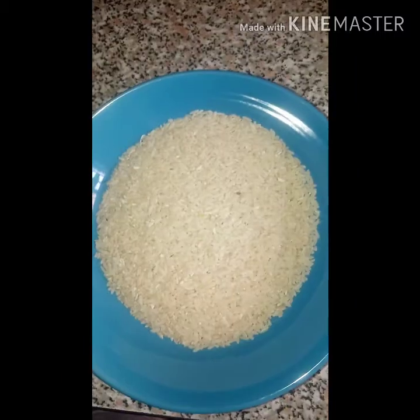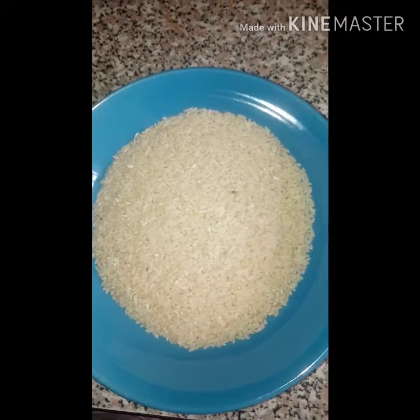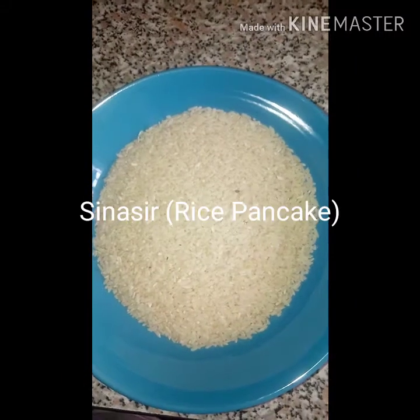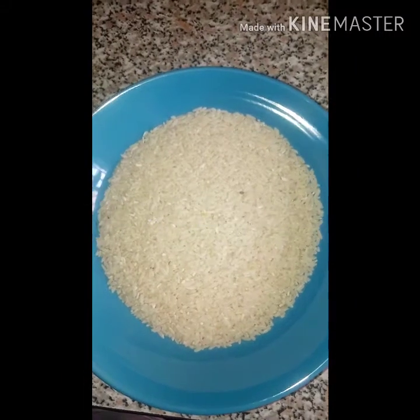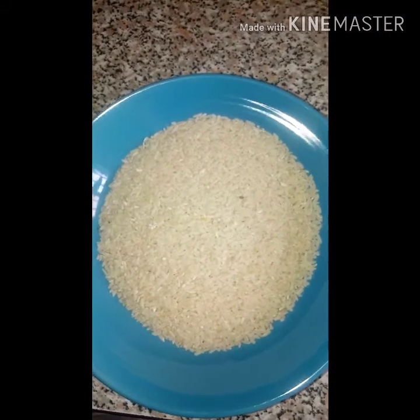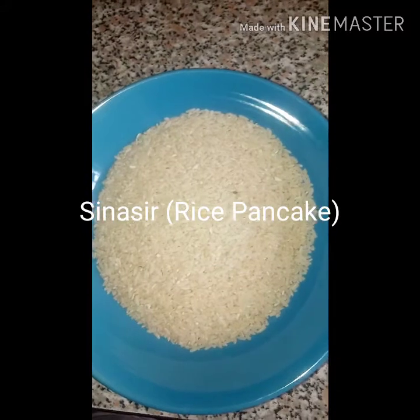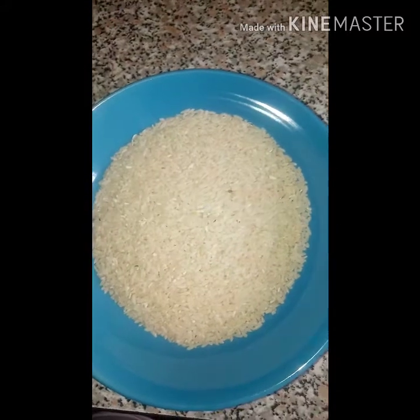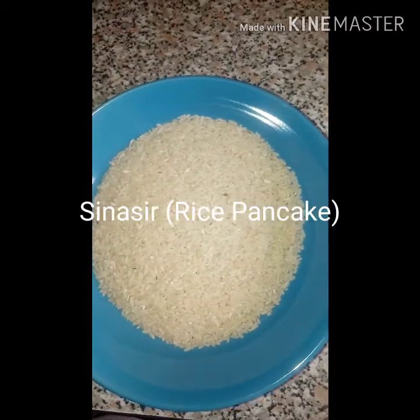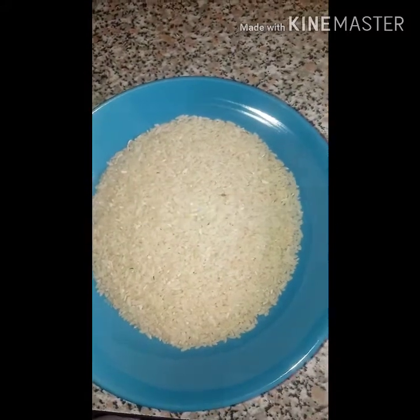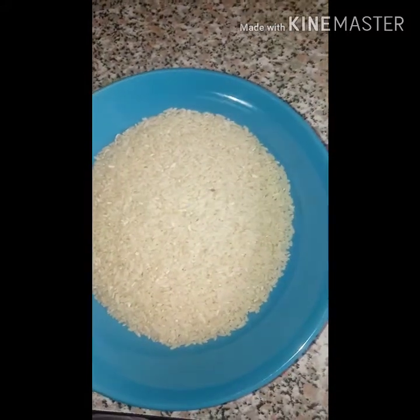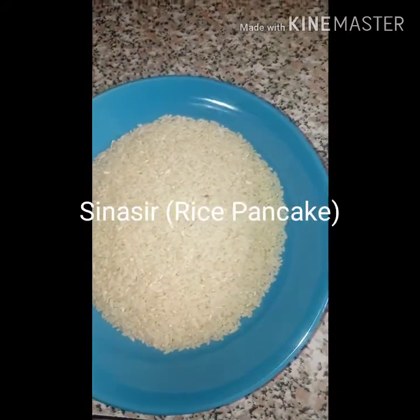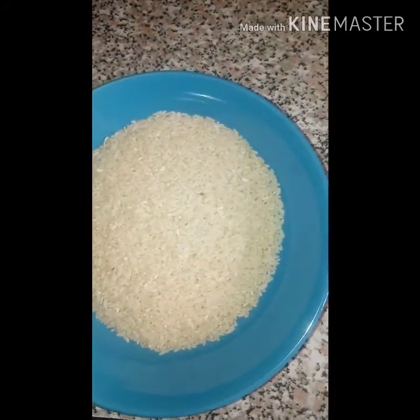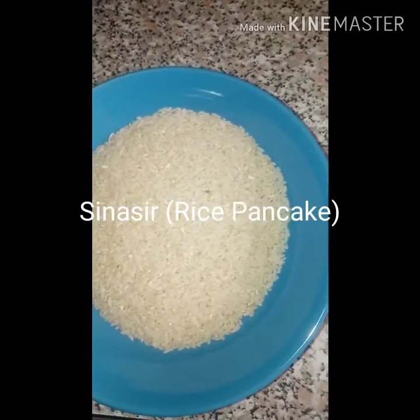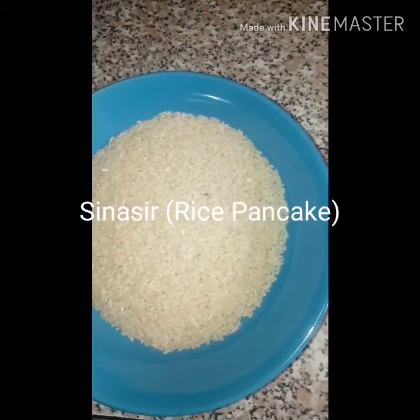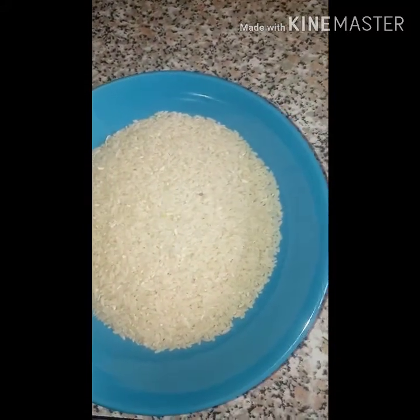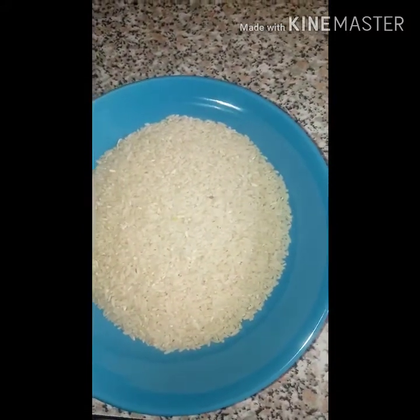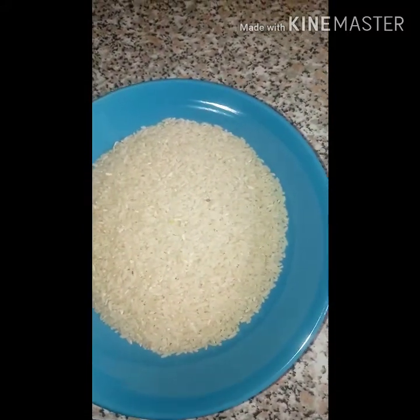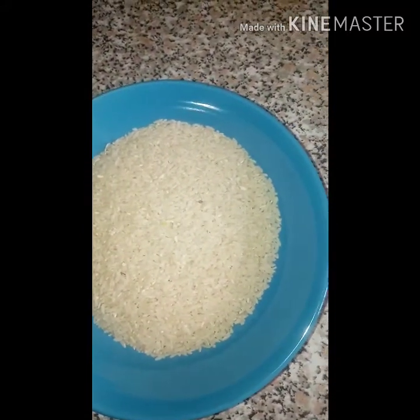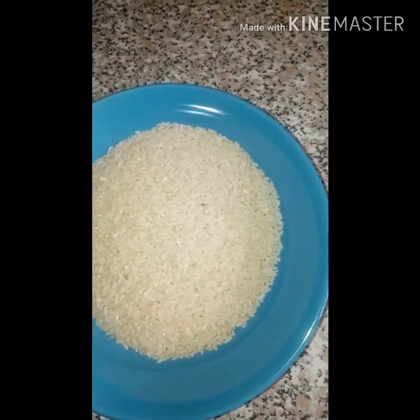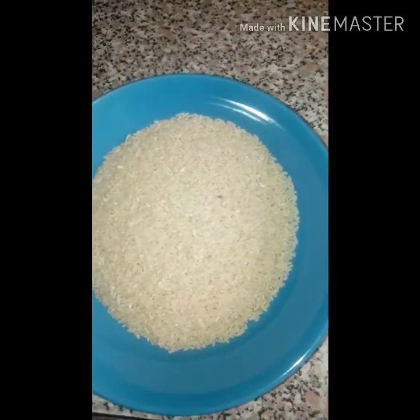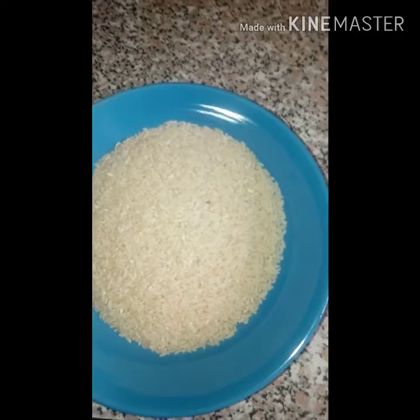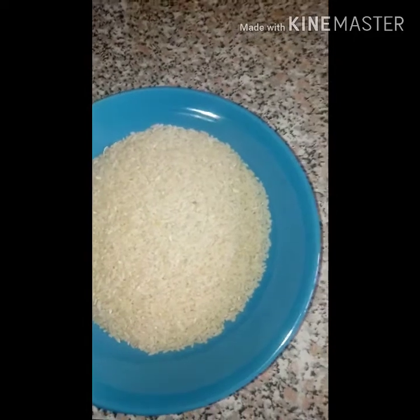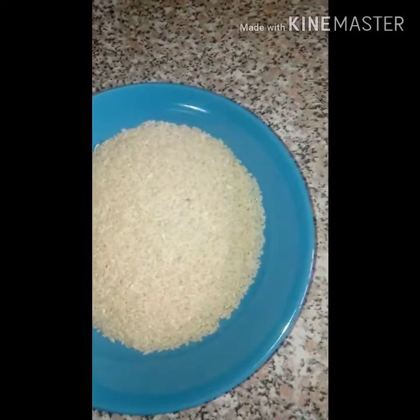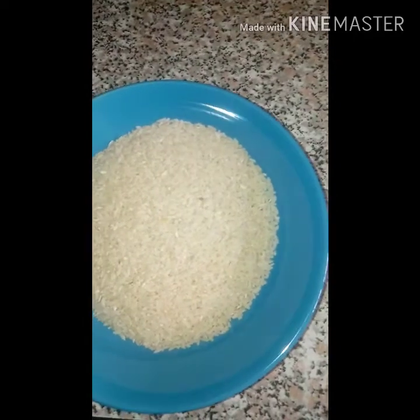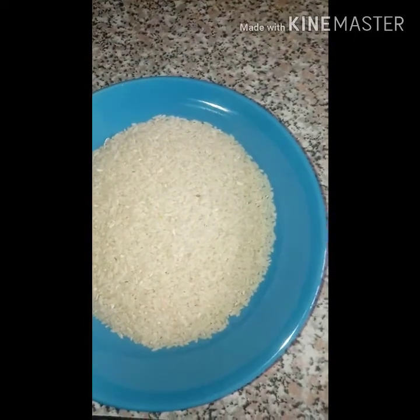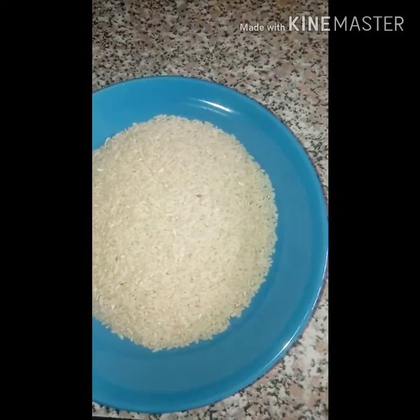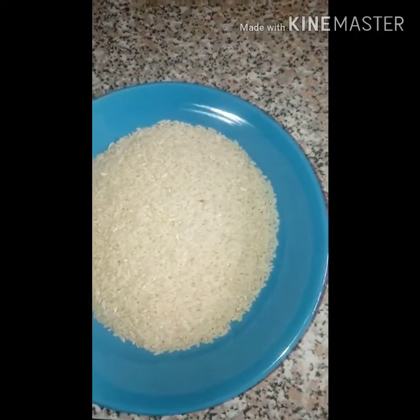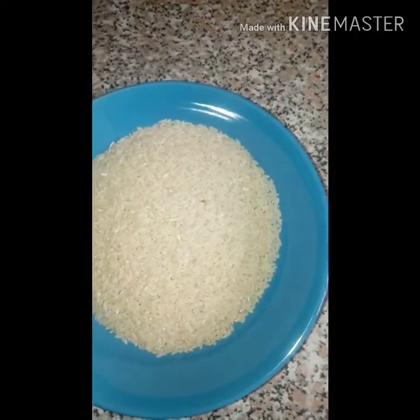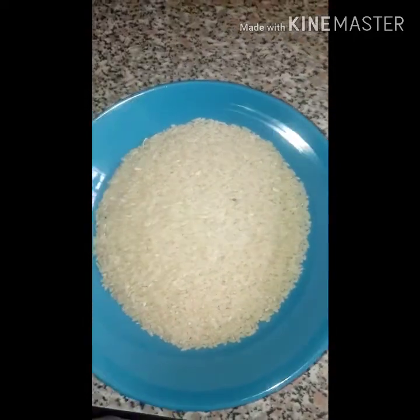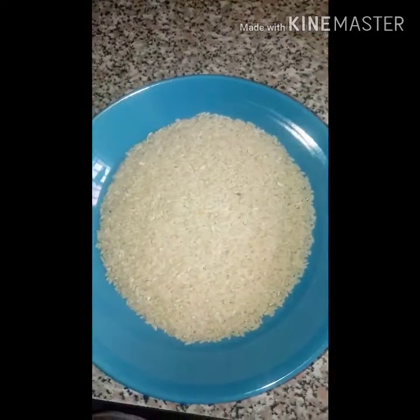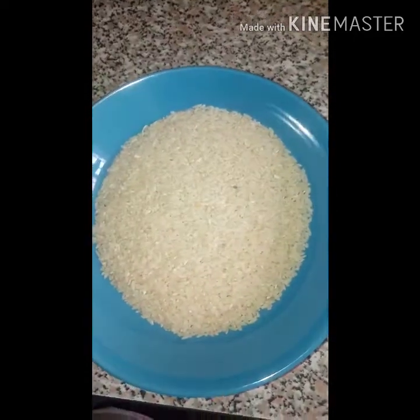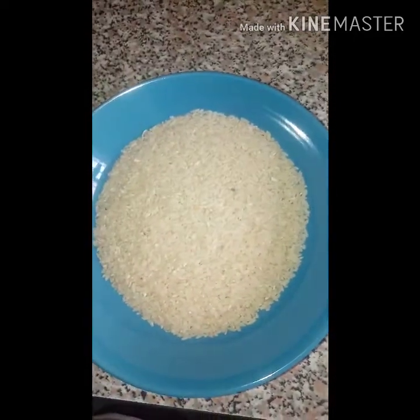Today we're going to be making sinasar and mien teo shie. Mien teo shie is like a granote soup, and sinasar is like a version of masa for those of you who know masa.